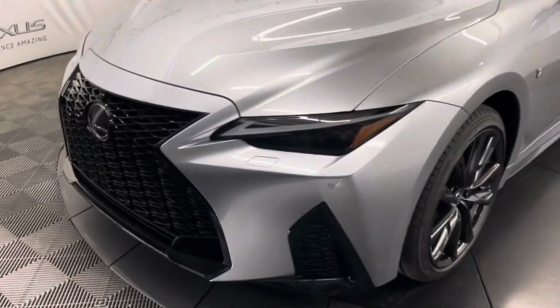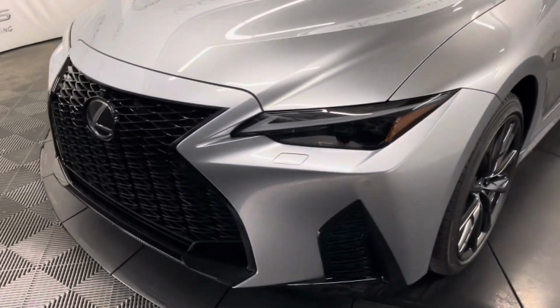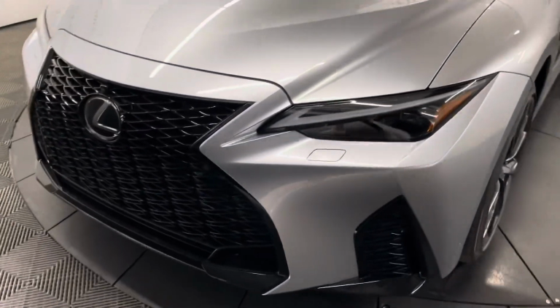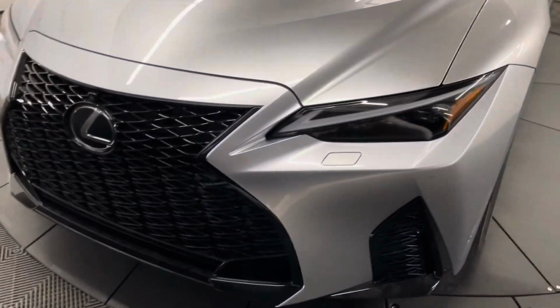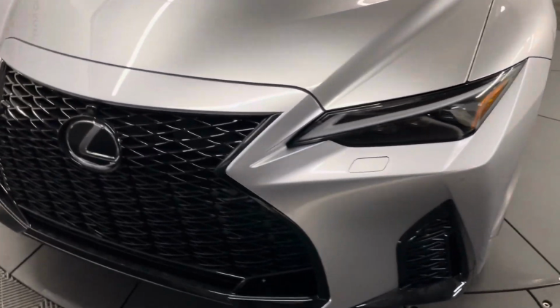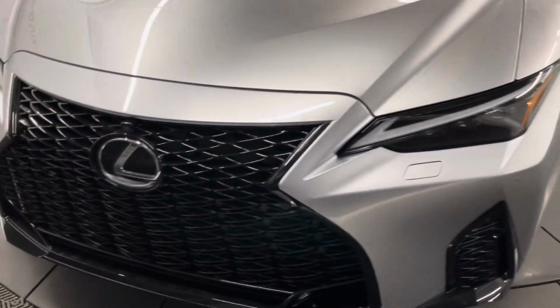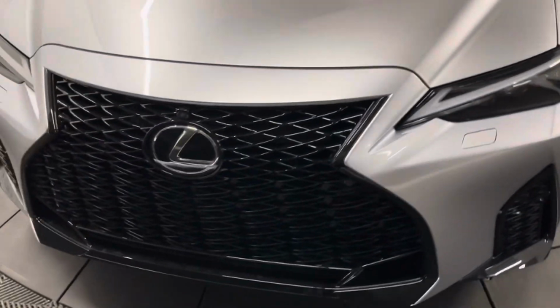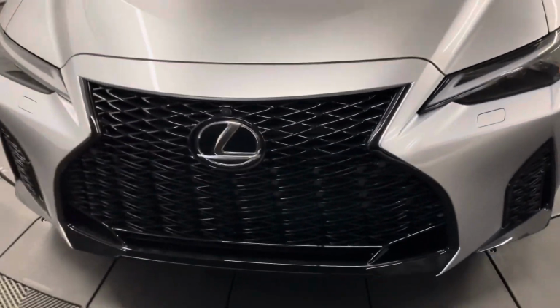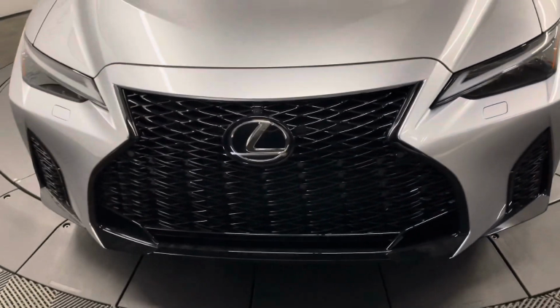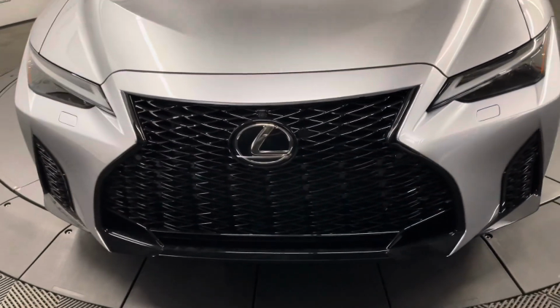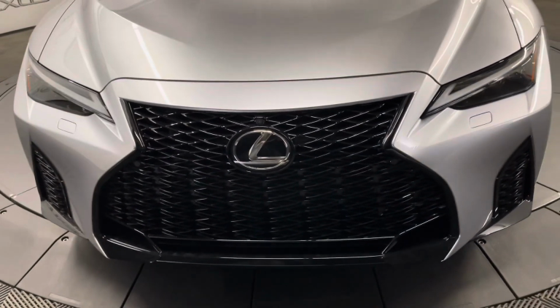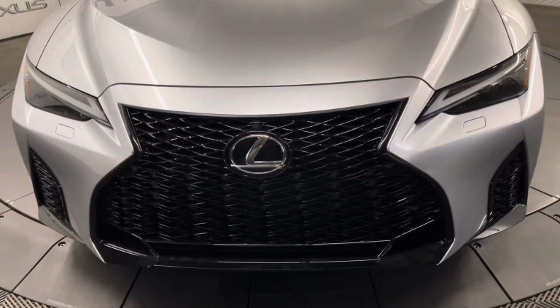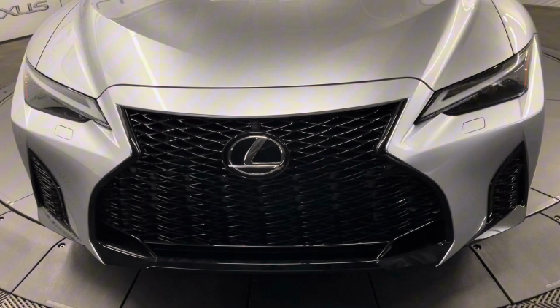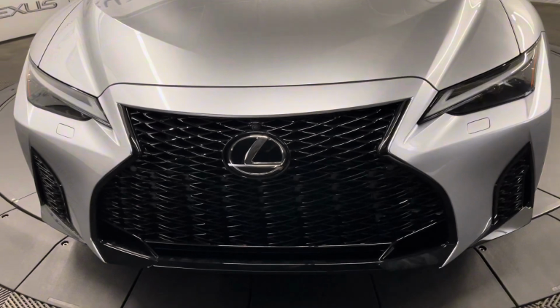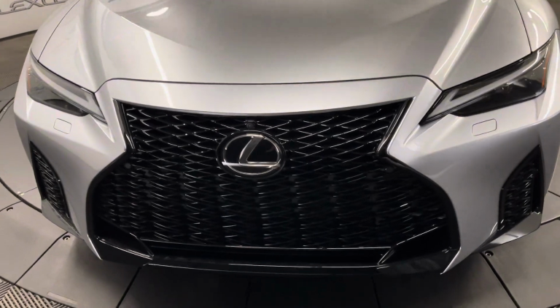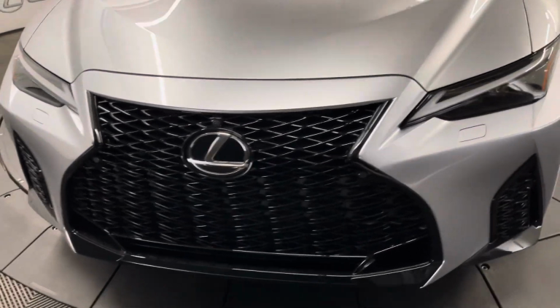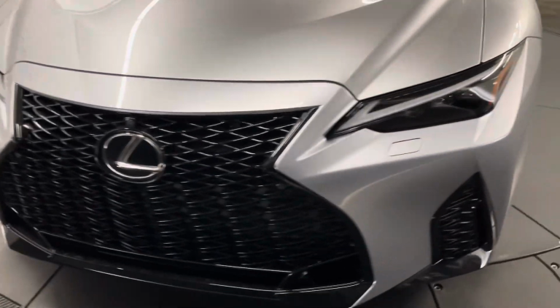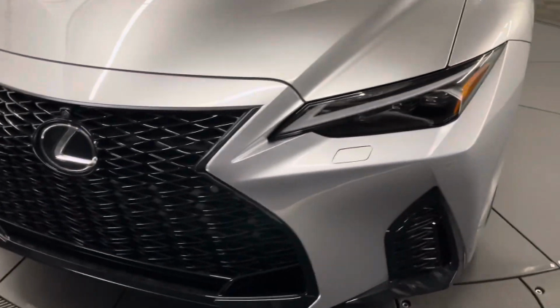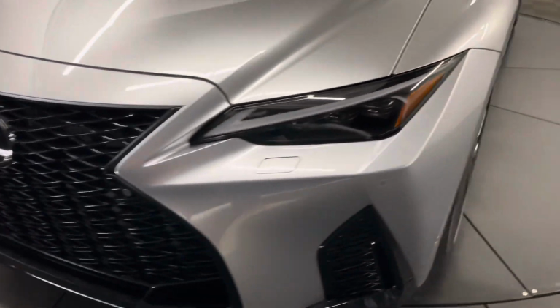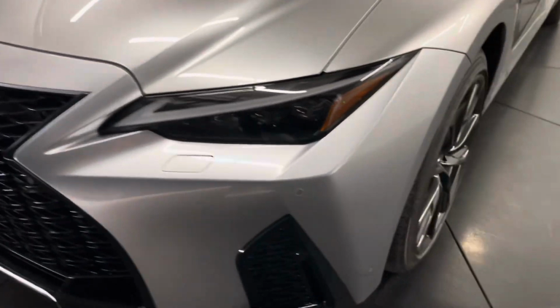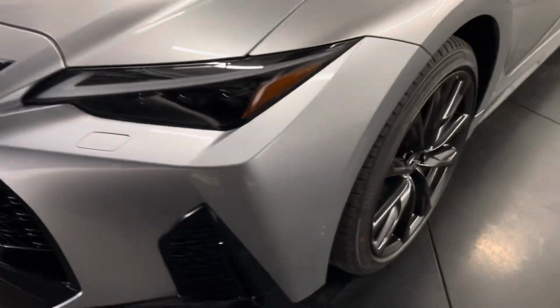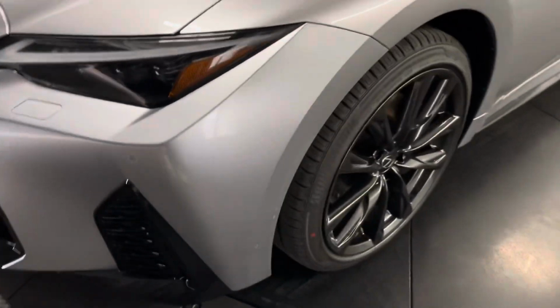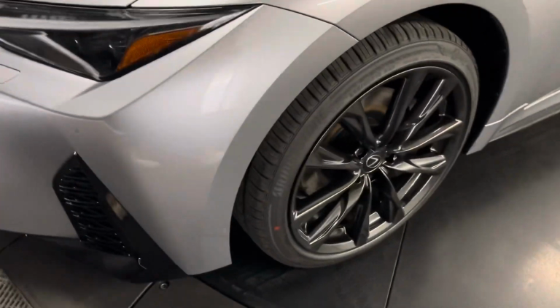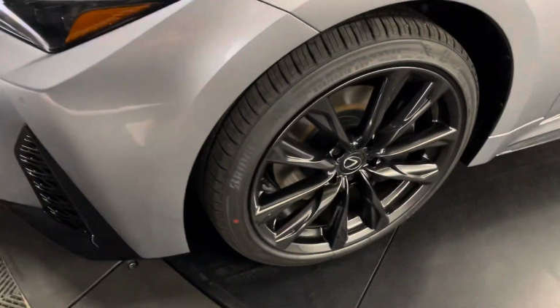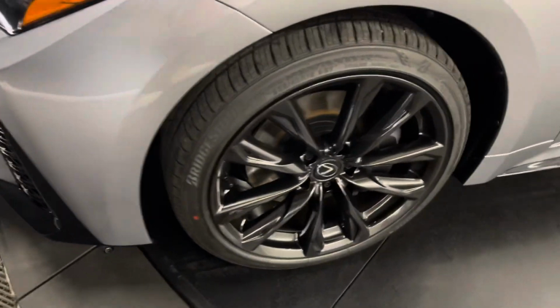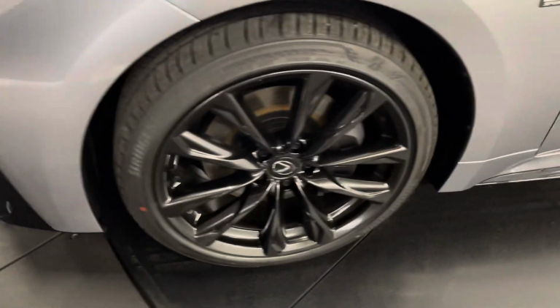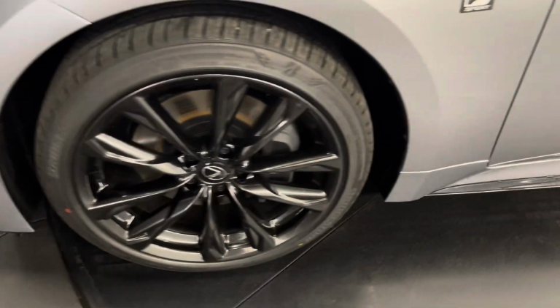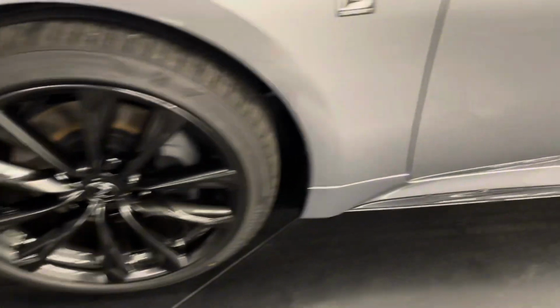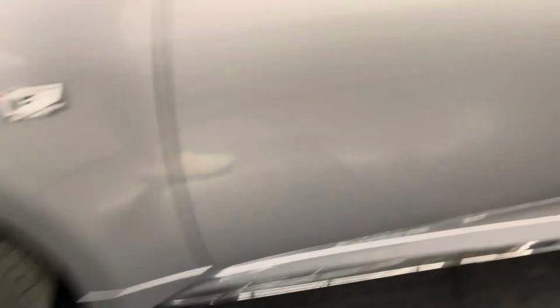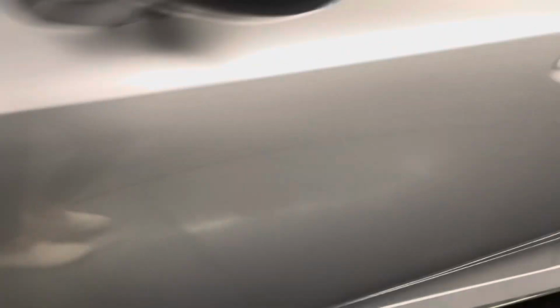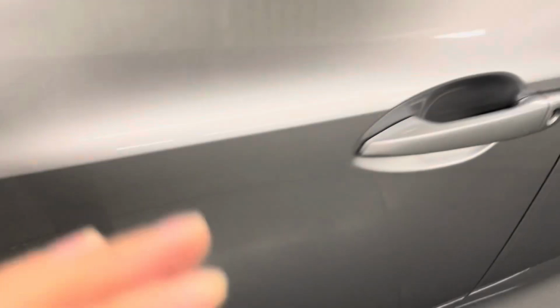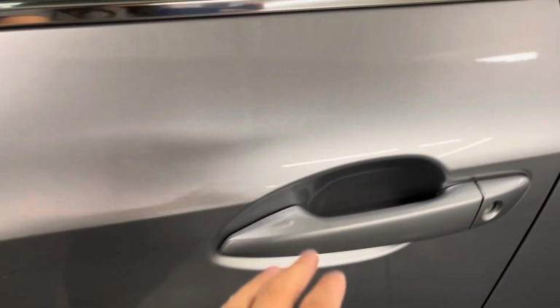Under the hood you have a 3.5 liter V6 engine. This vehicle comes with 19-inch F-Sport wheels and keyless entry into the vehicle.